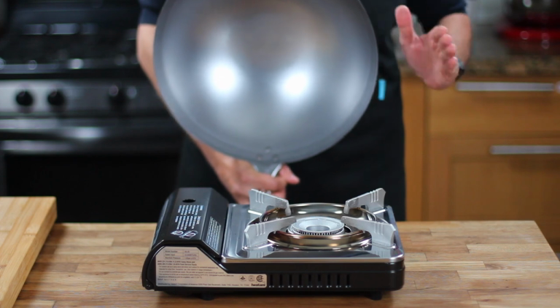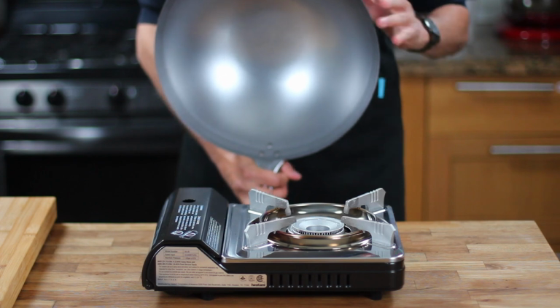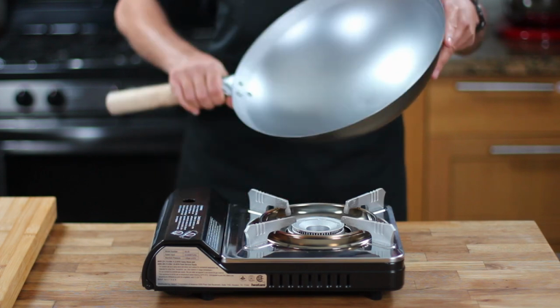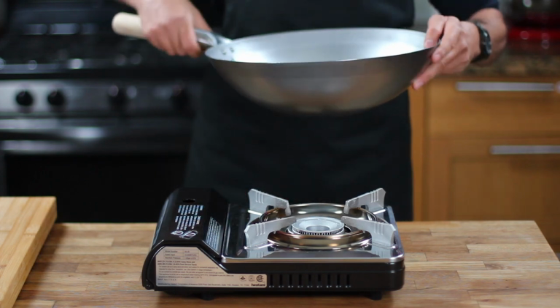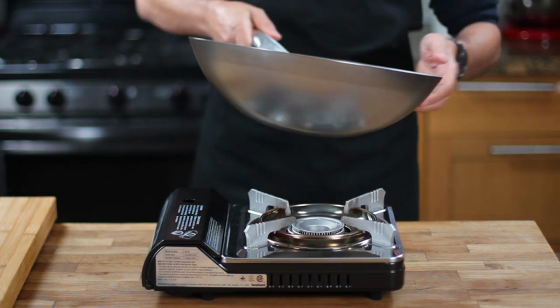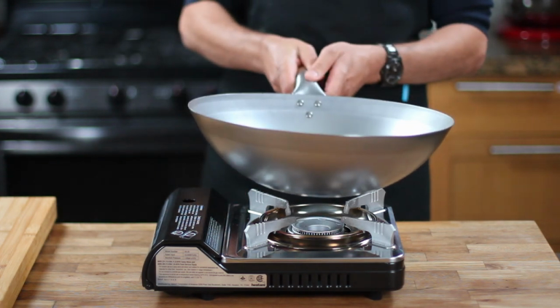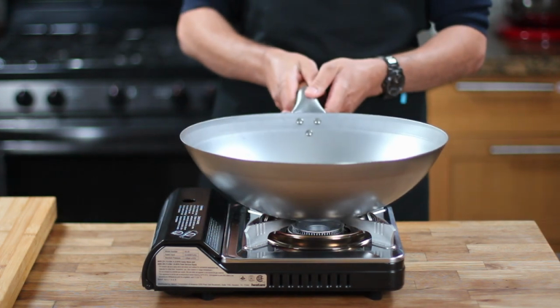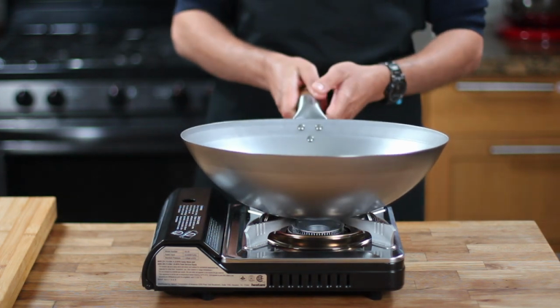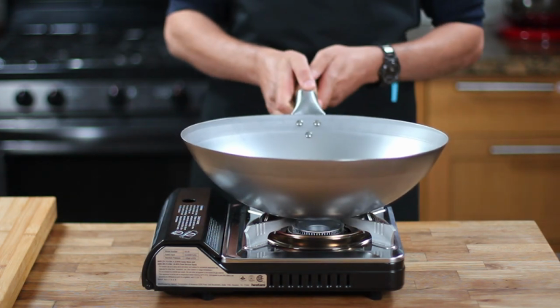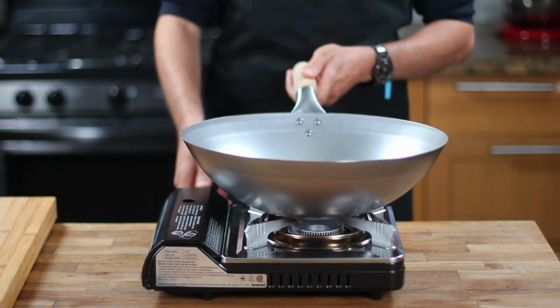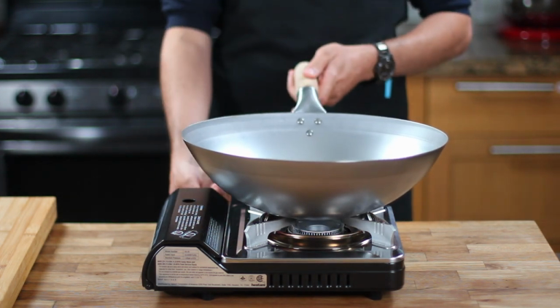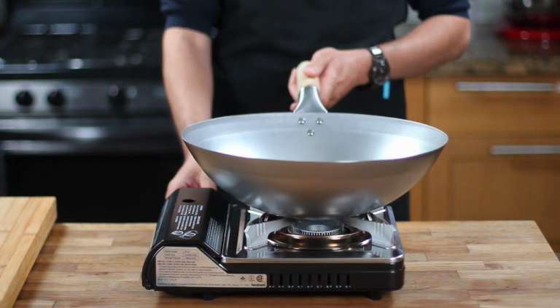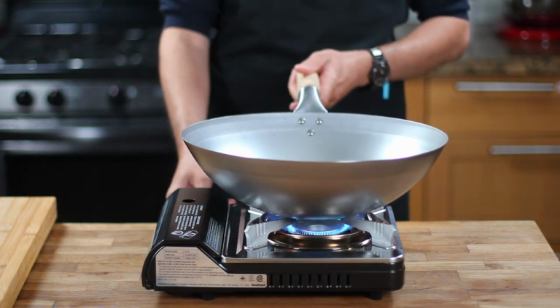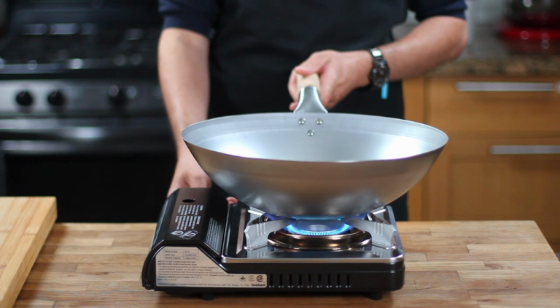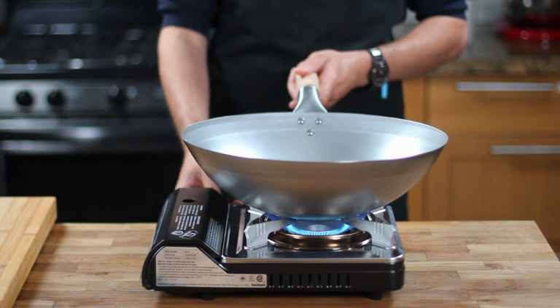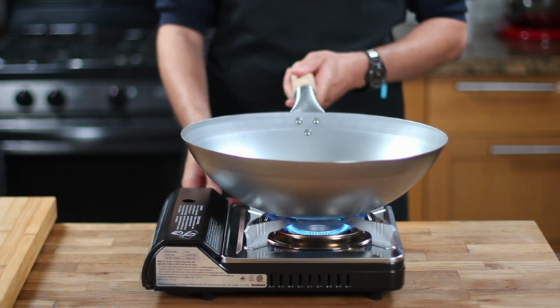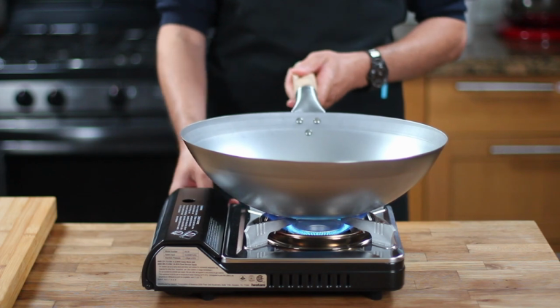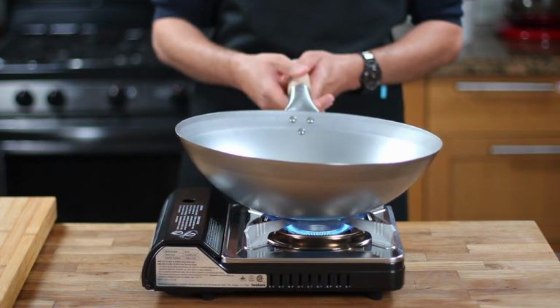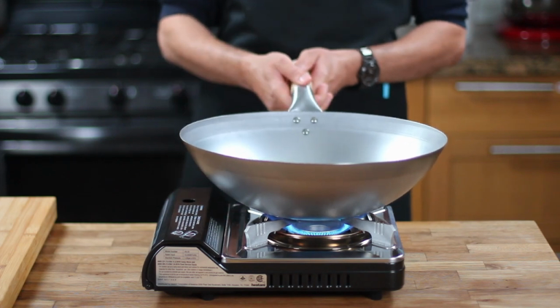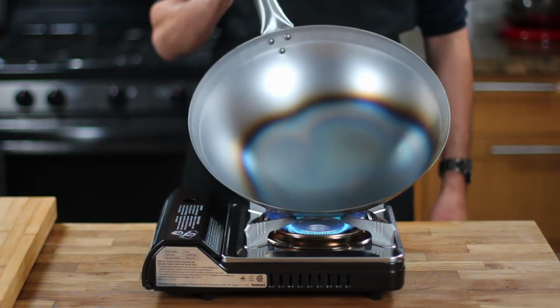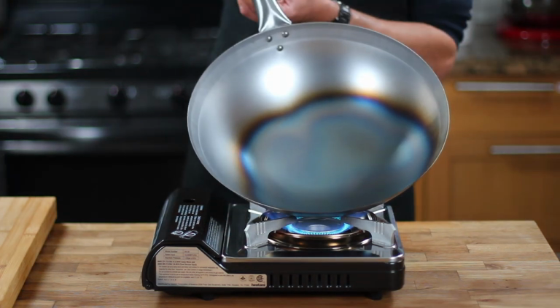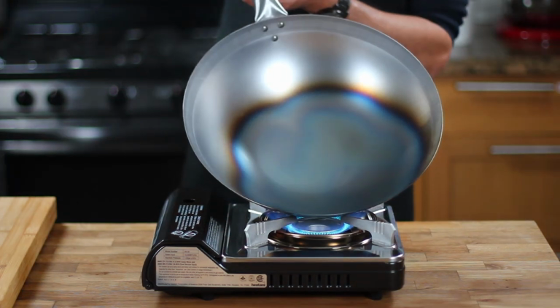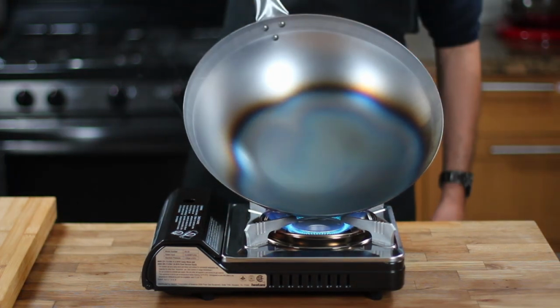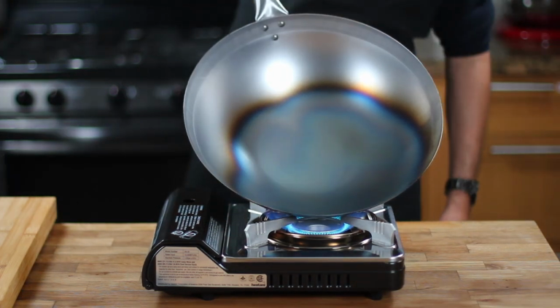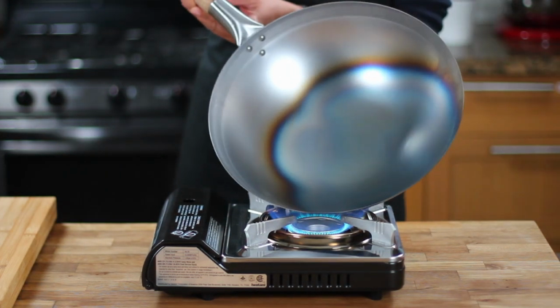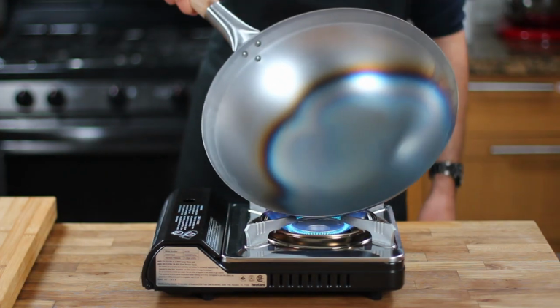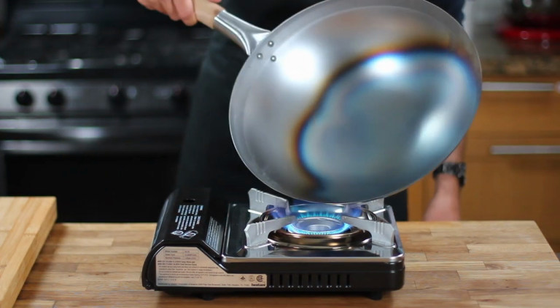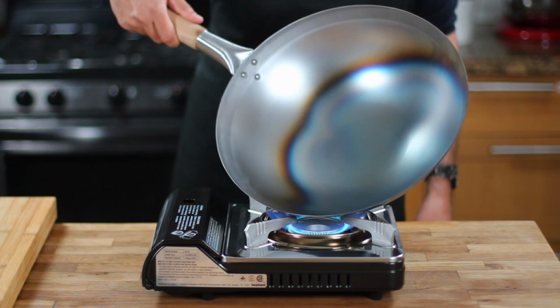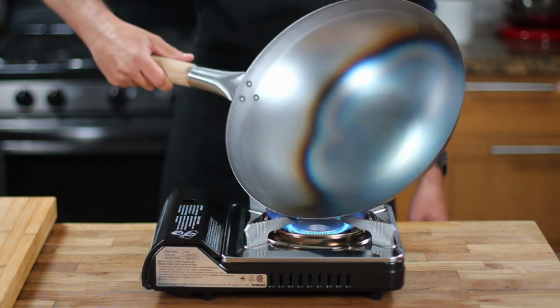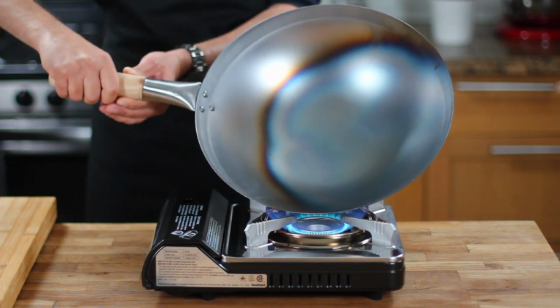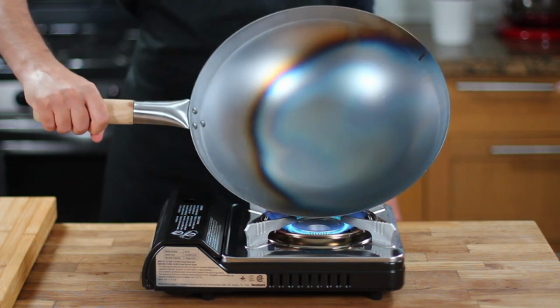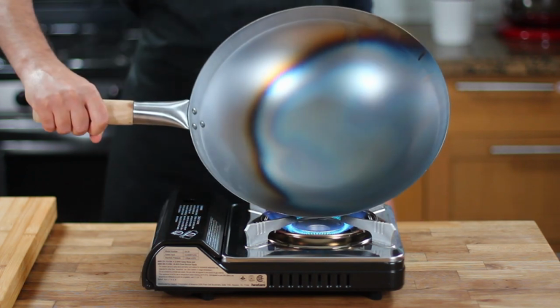Carbon steel is the best material for making woks because it's lightweight, heats up quickly, and imparts a lovely charred flavor to the food. However, it's important to properly season your wok to protect it from rust and make it non-stick.